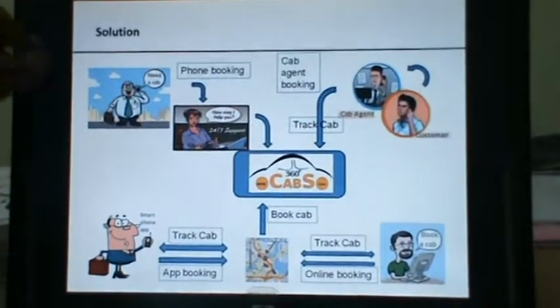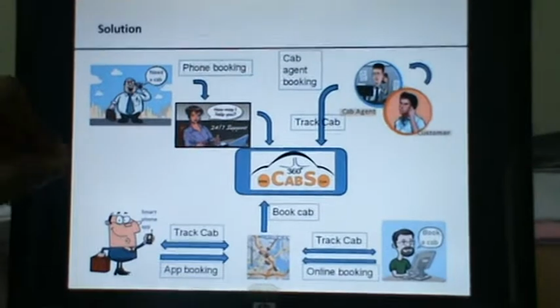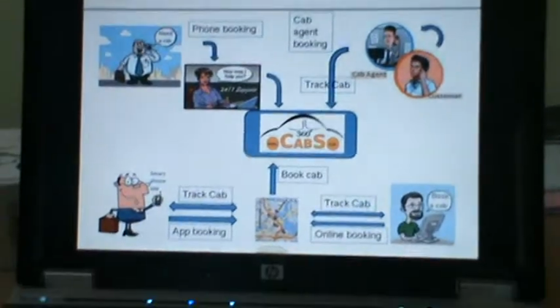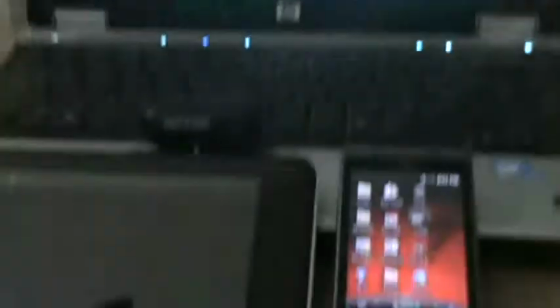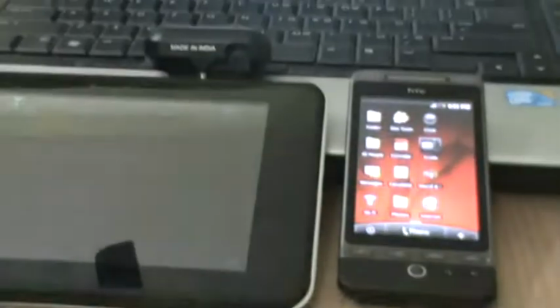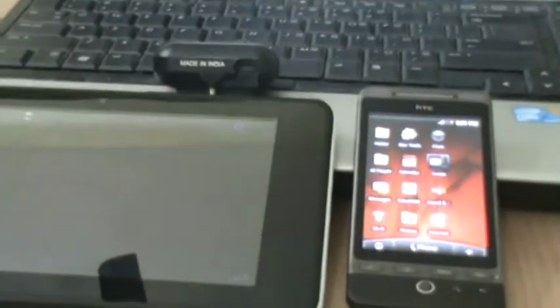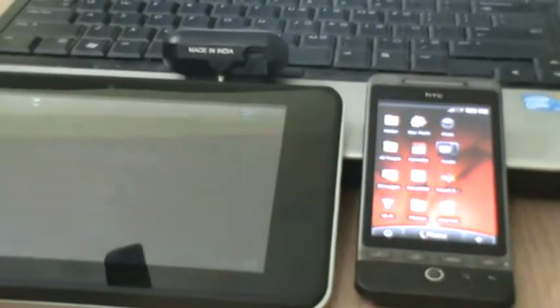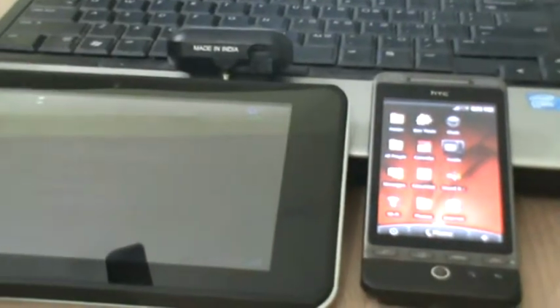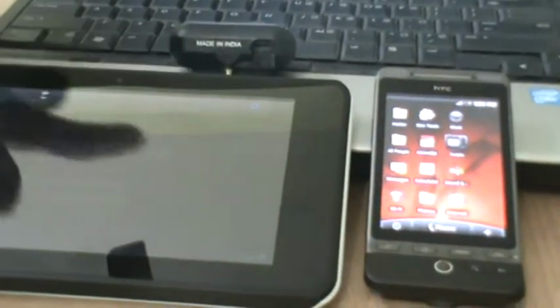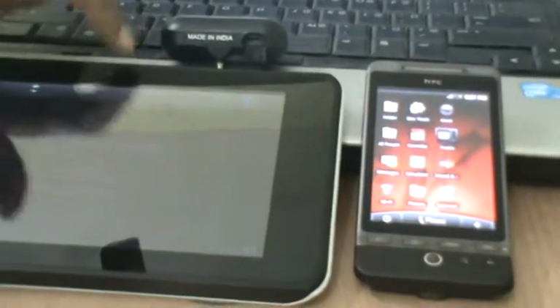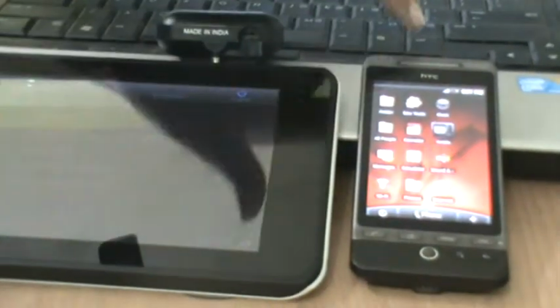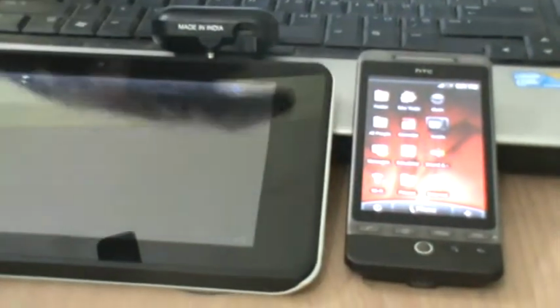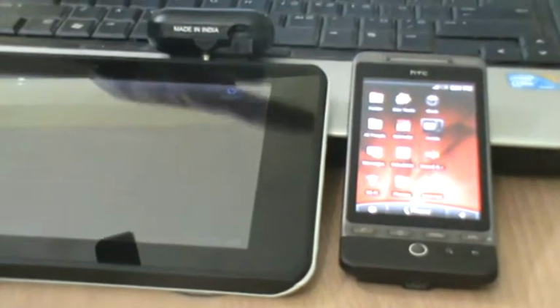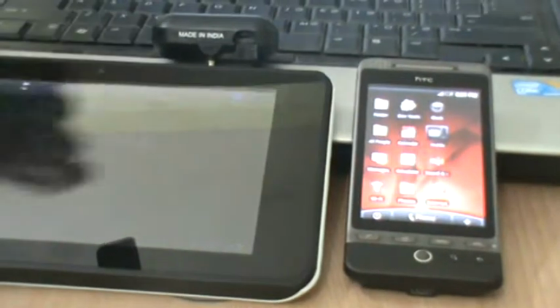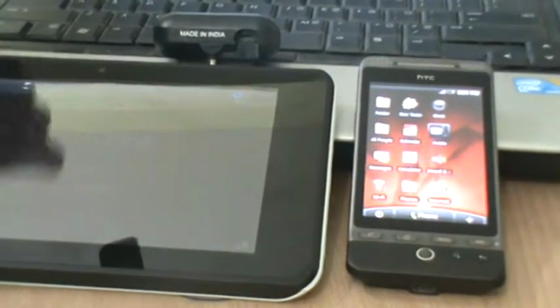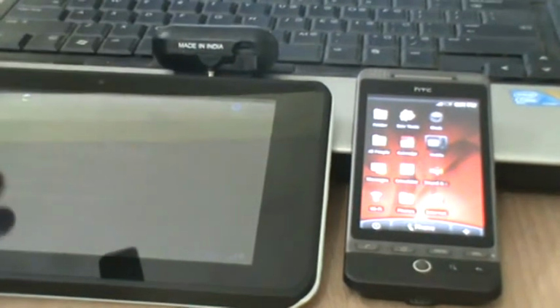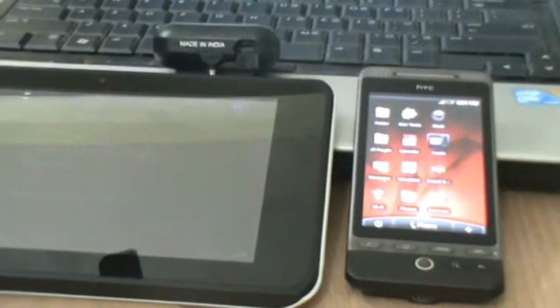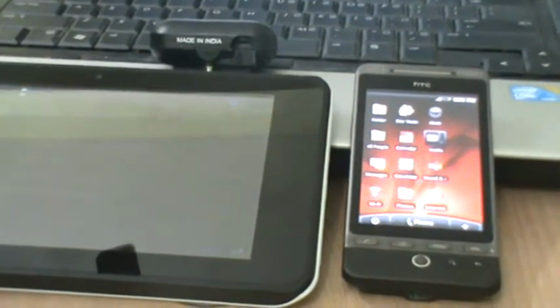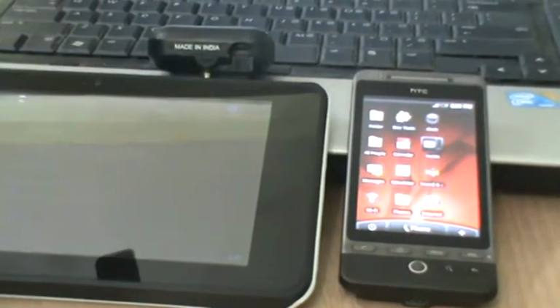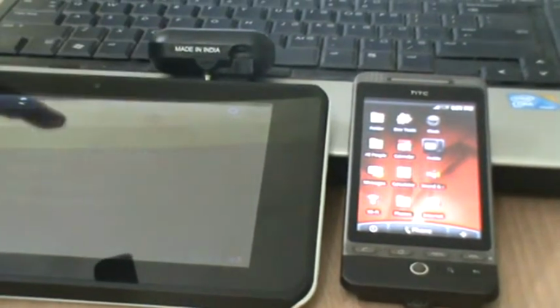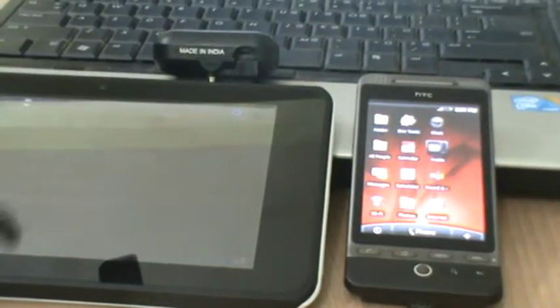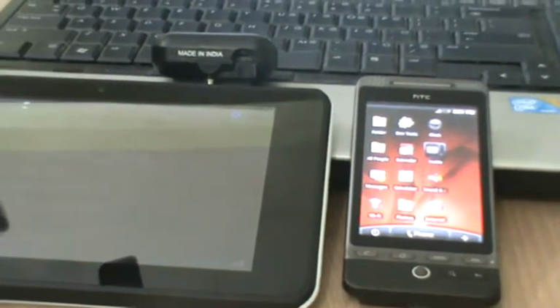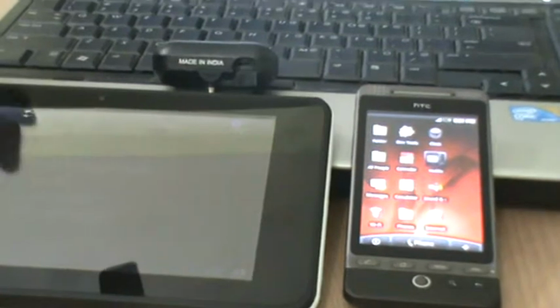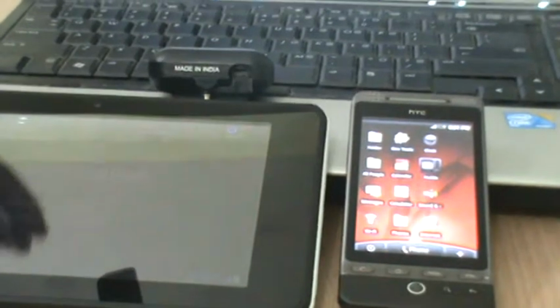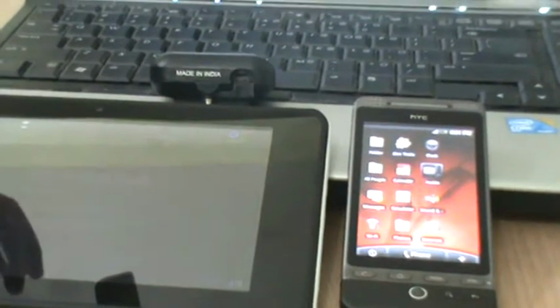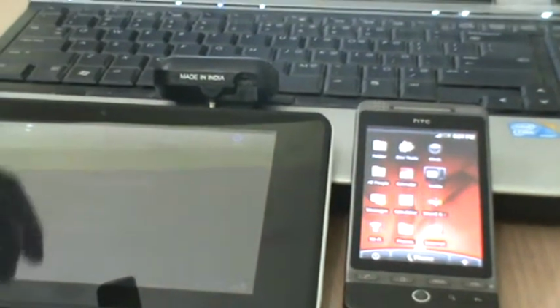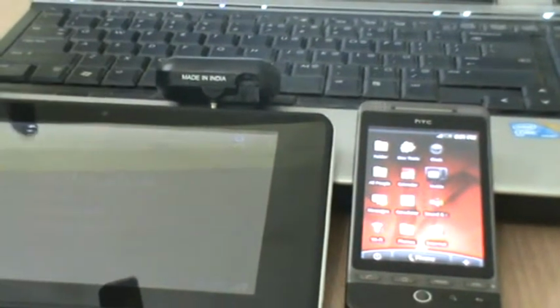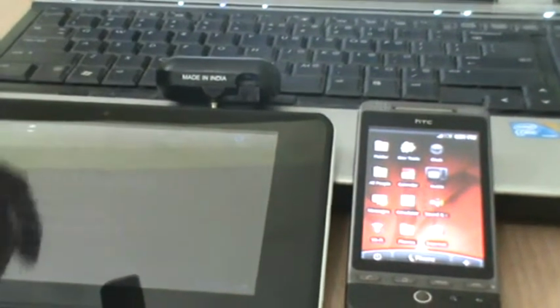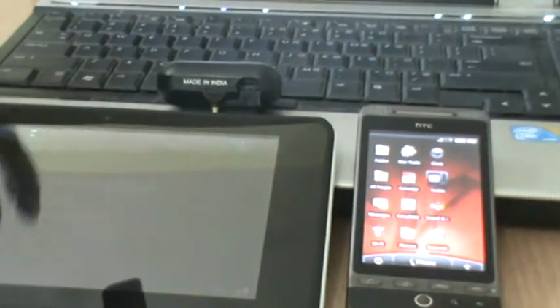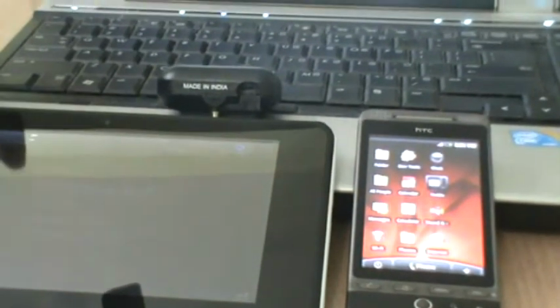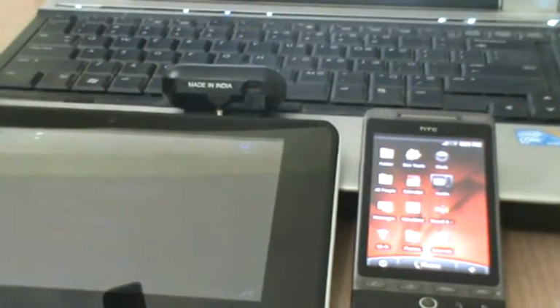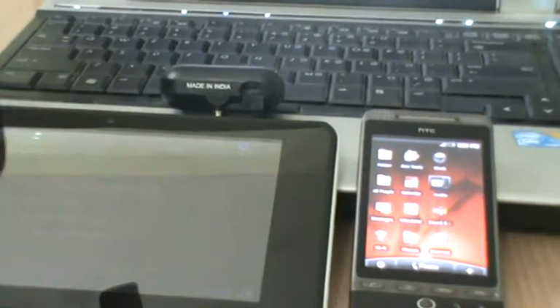As part of our solution, we provide an Android application which is installed onto your Android device — it could be a tablet or a phone — which is fixed inside the car. Once installed, the device is converted into a multipurpose device functioning as a GPS box, GPS taximeter, voice-based navigation system, and a communication tool with the call center.